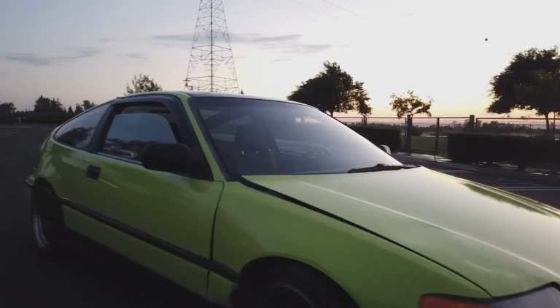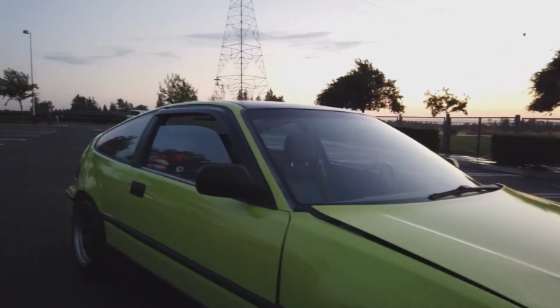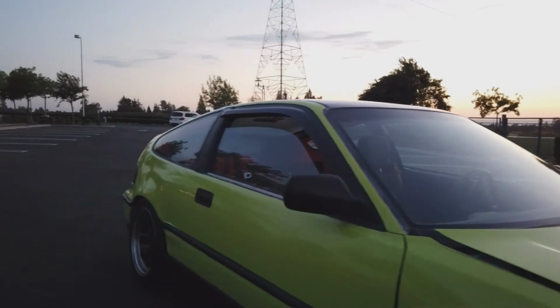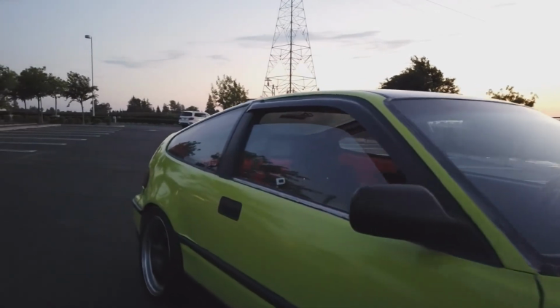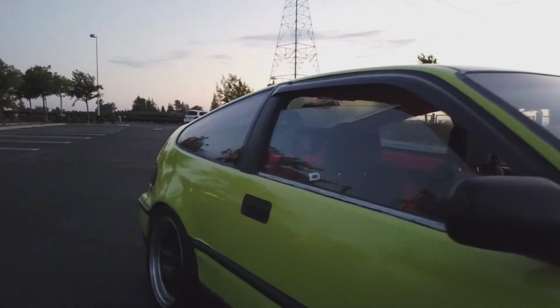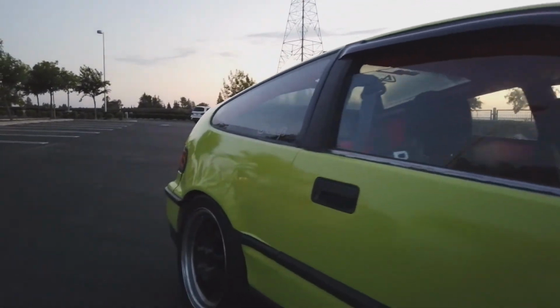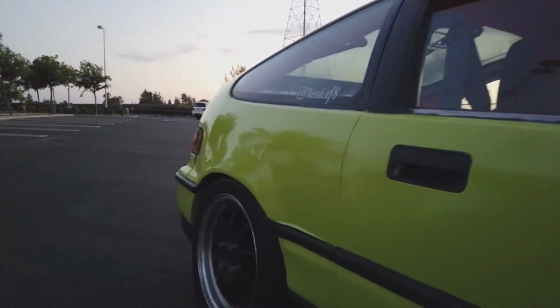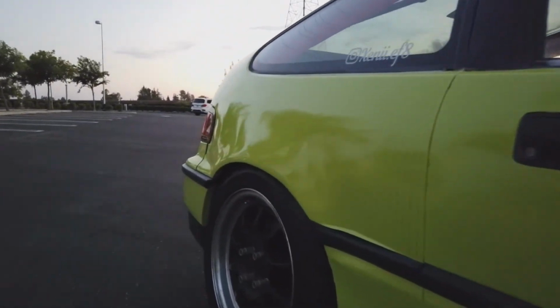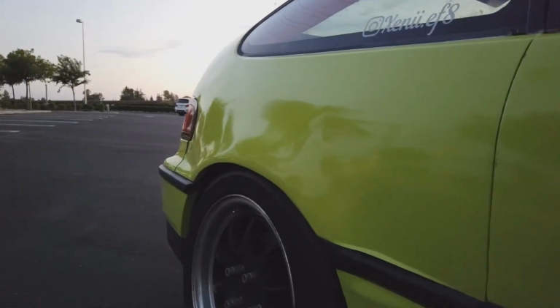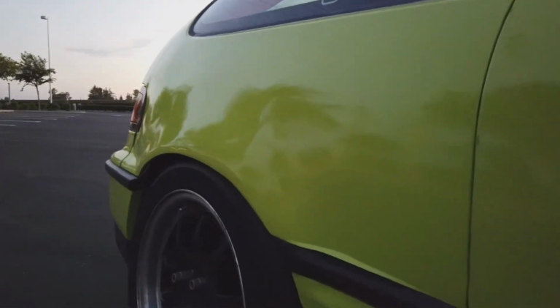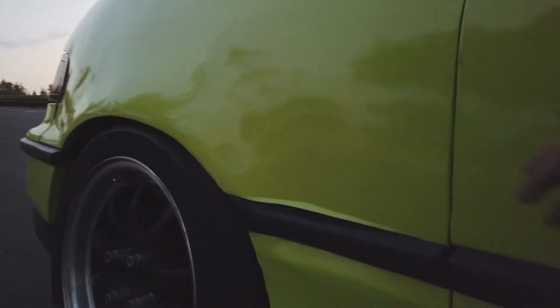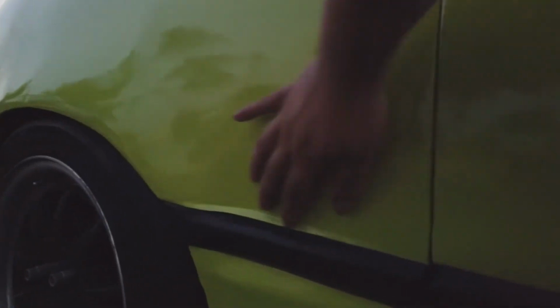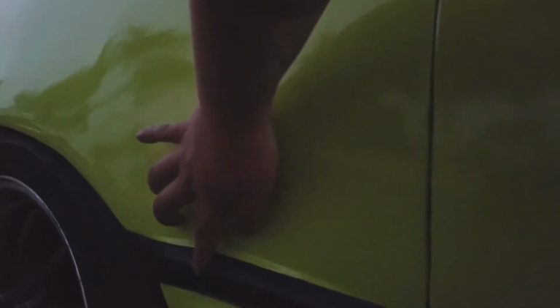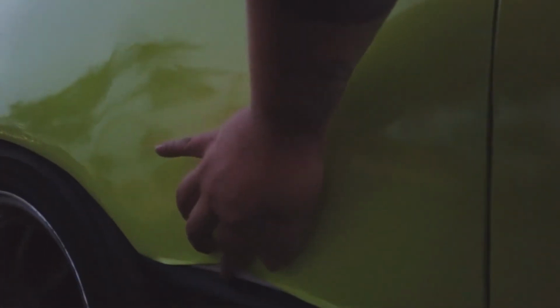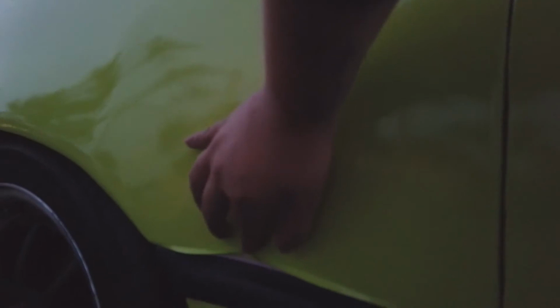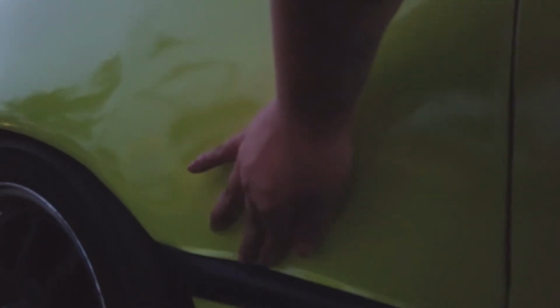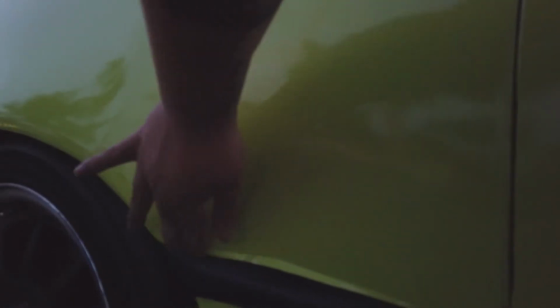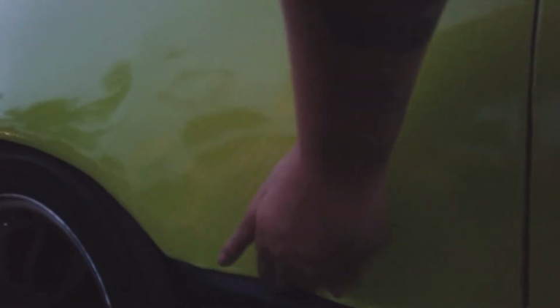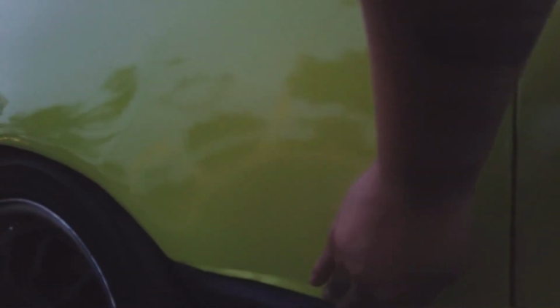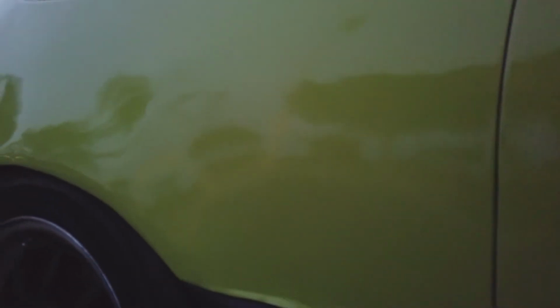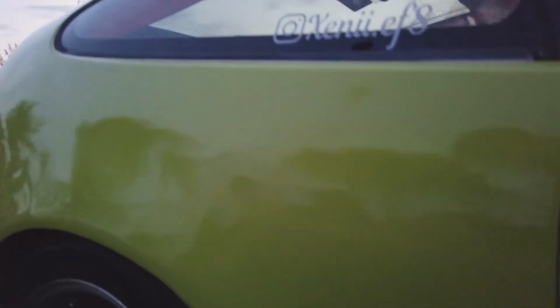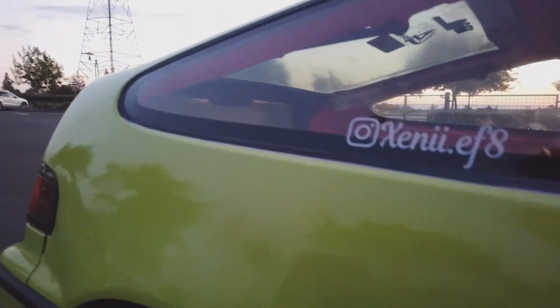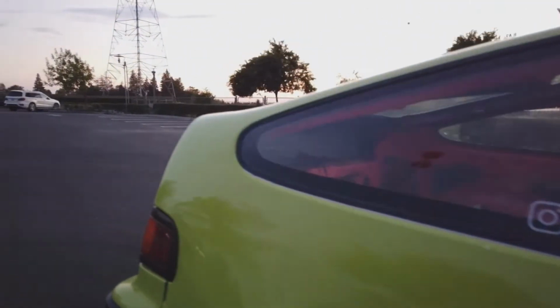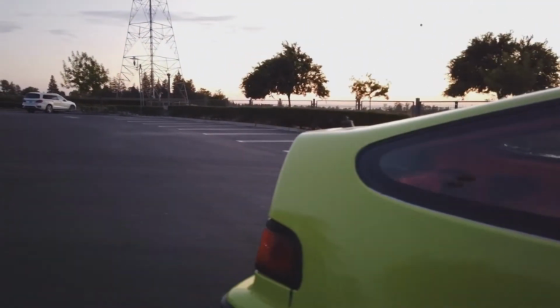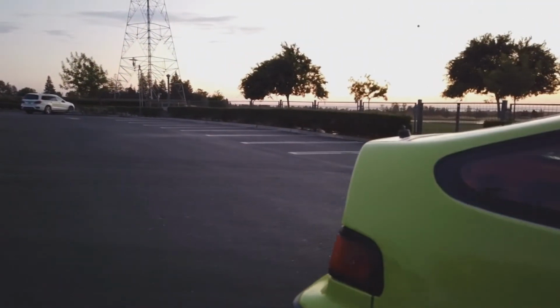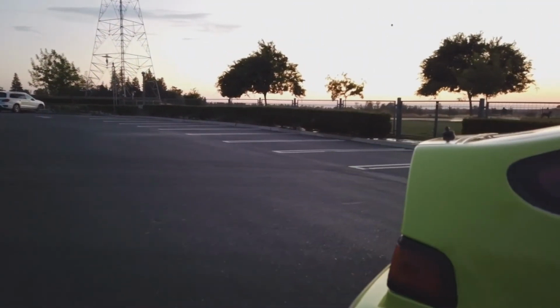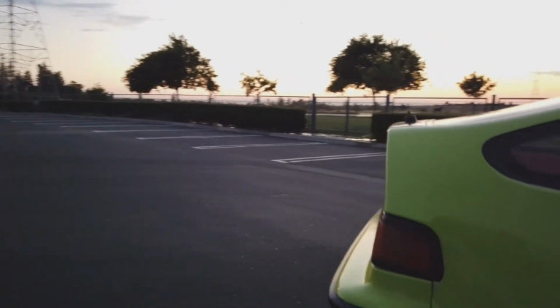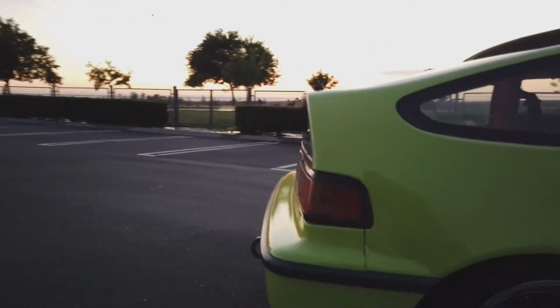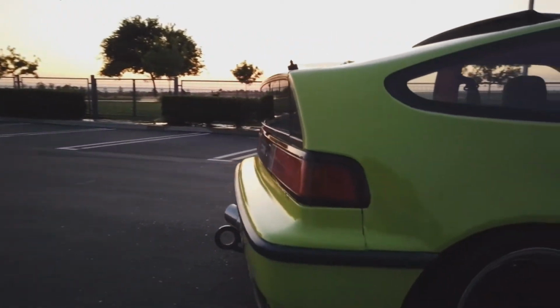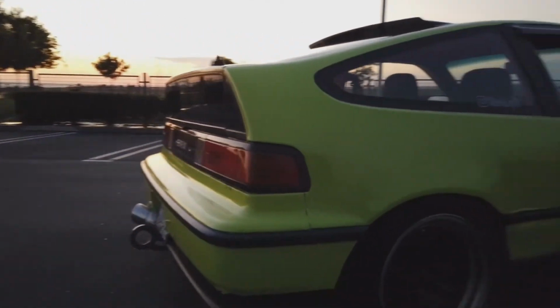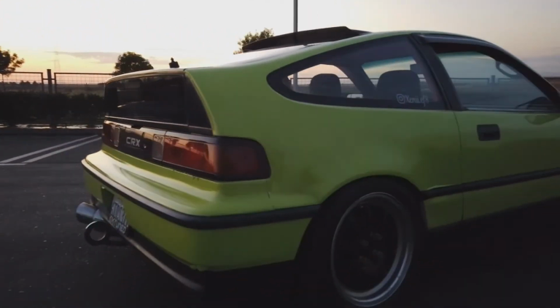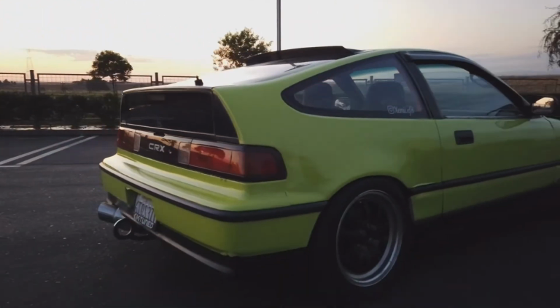My bumper's falling off, but it's okay — I'm gonna zip tie it. In this little corner right here the vinyl's lifting as well and not sticking, but that's okay because it doesn't show that bad.